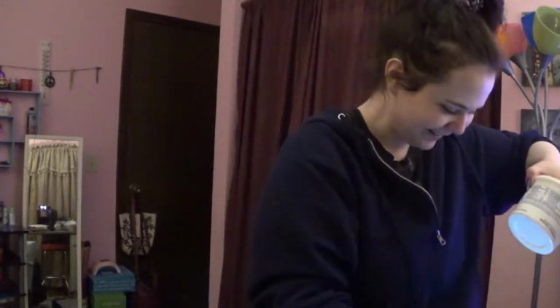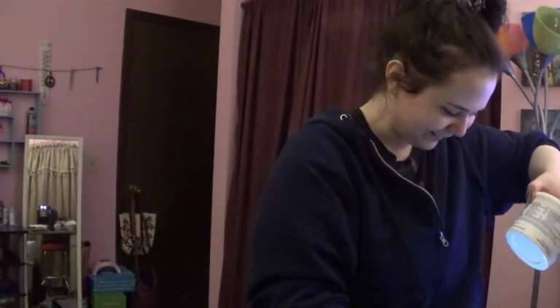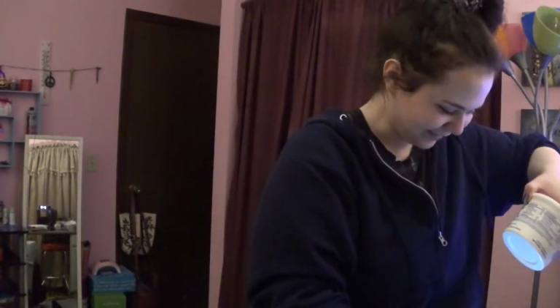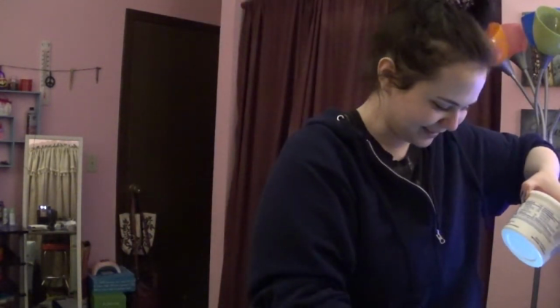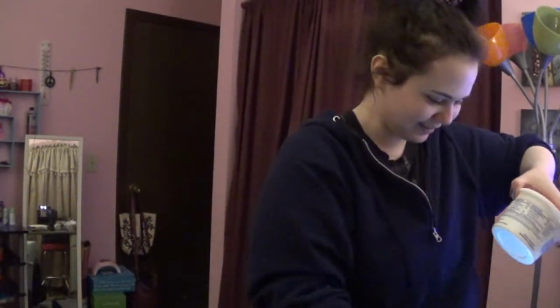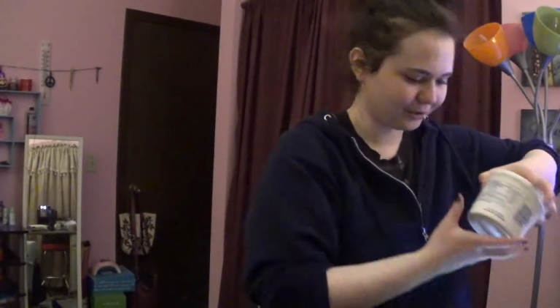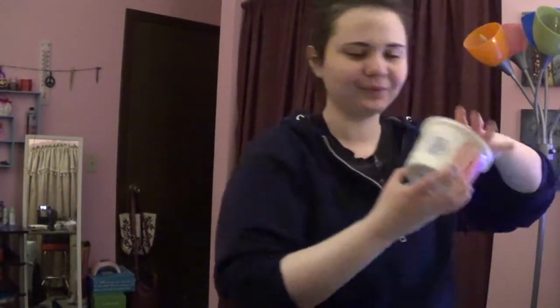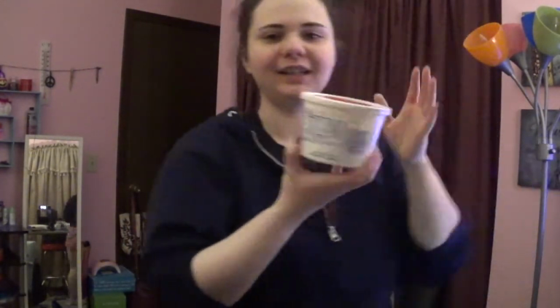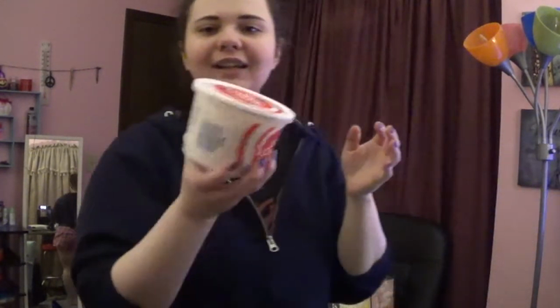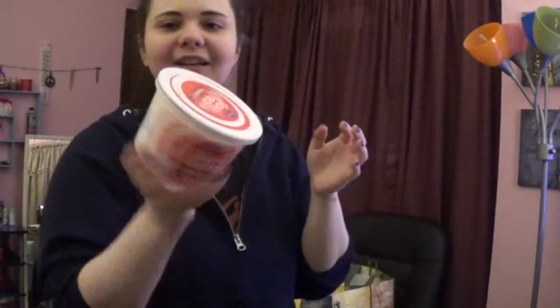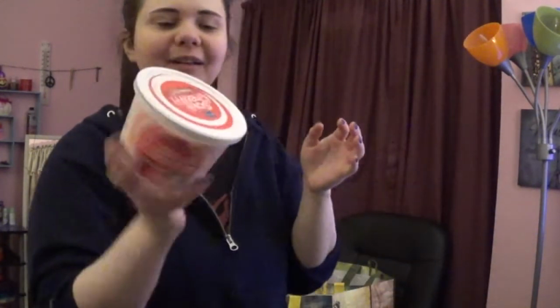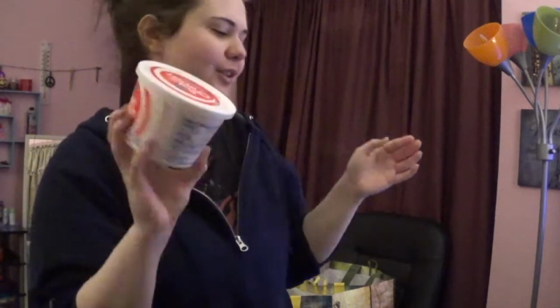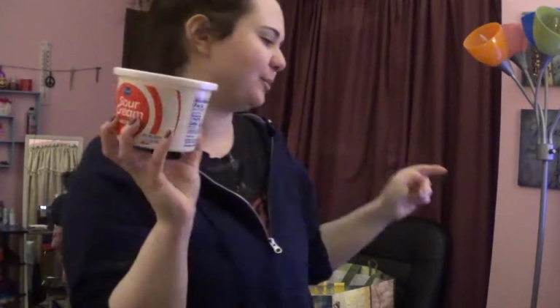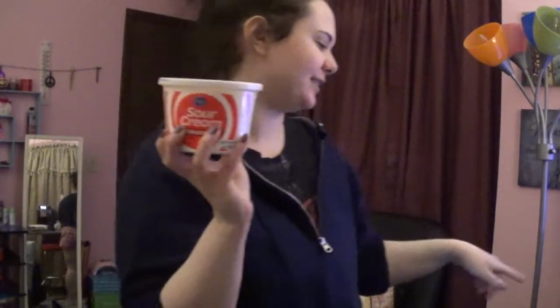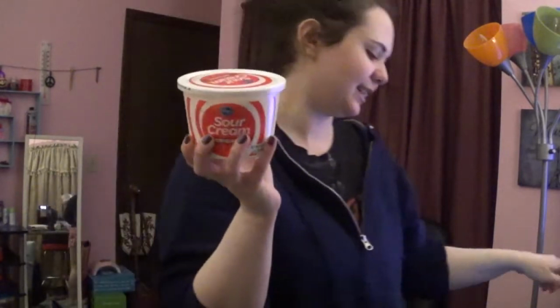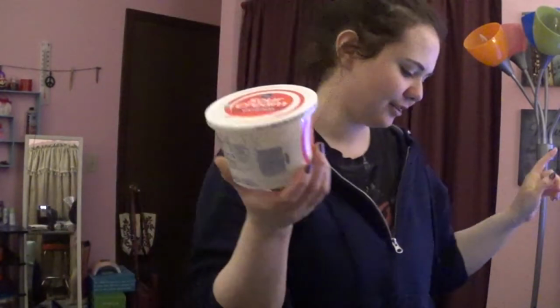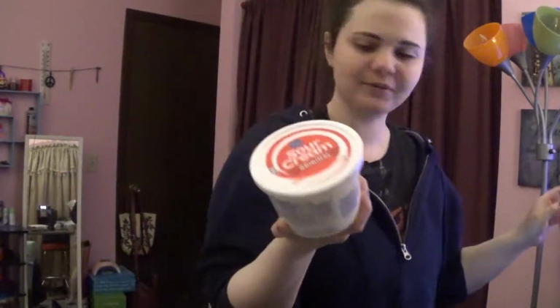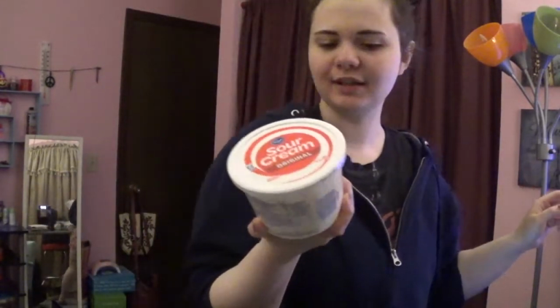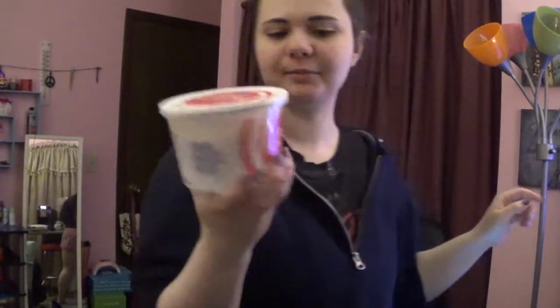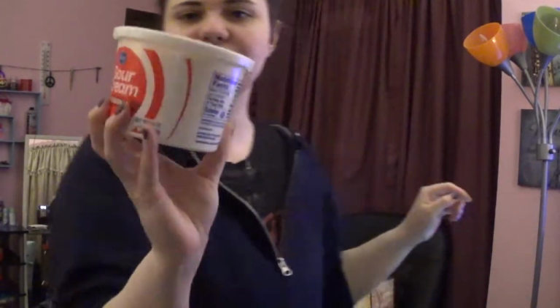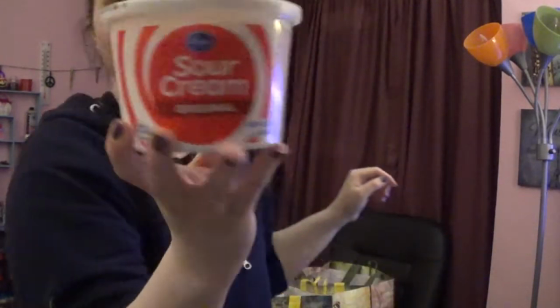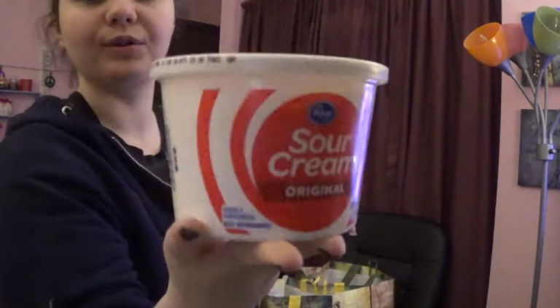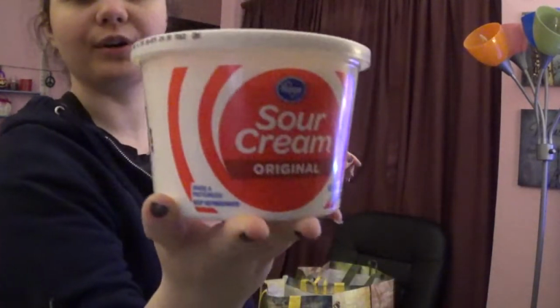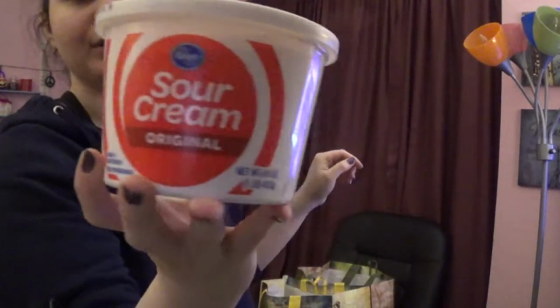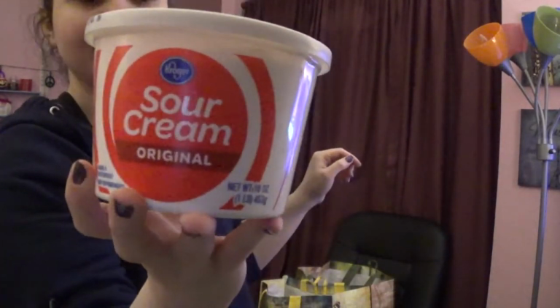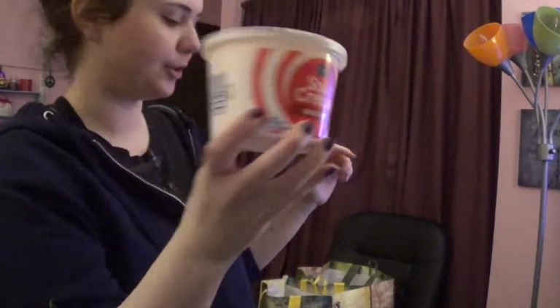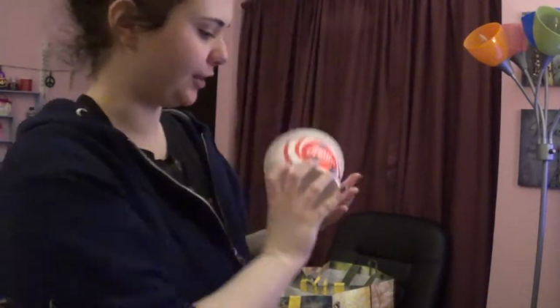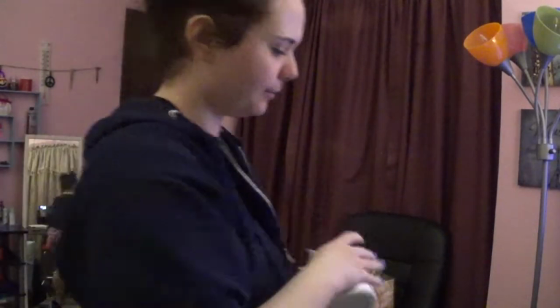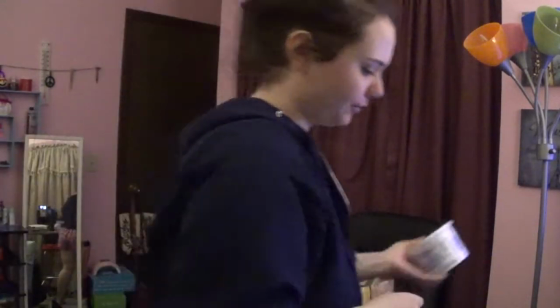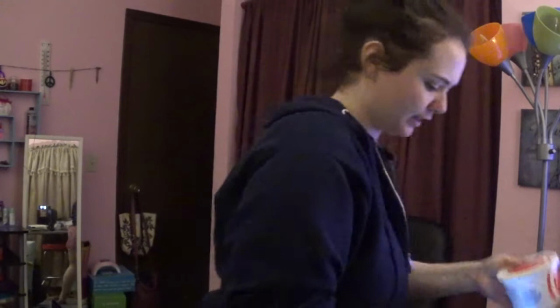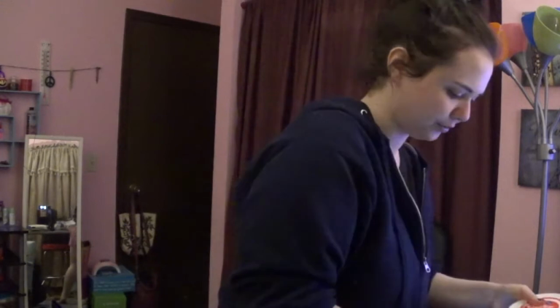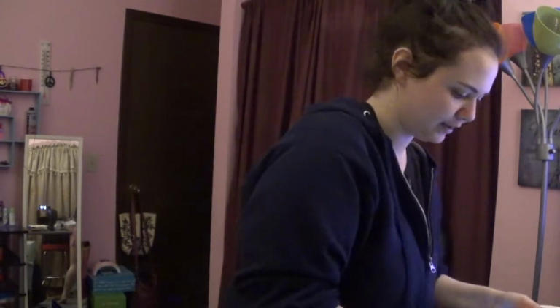I got some sour cream to go with the taquitos. This is Kroger Original Sour Cream for $1.39.